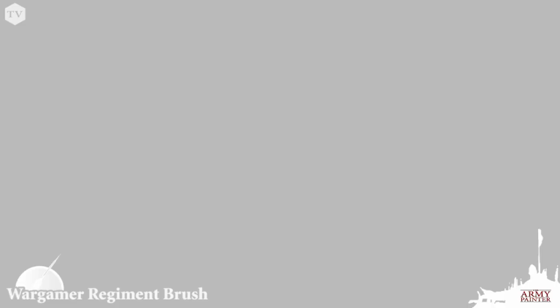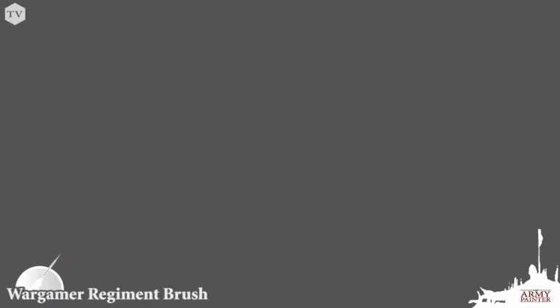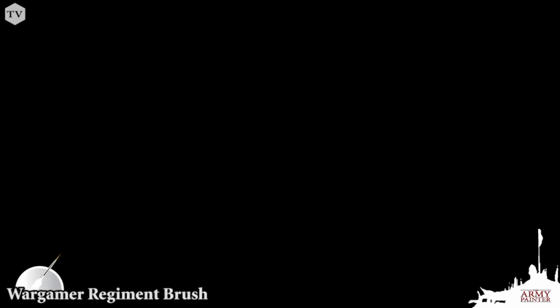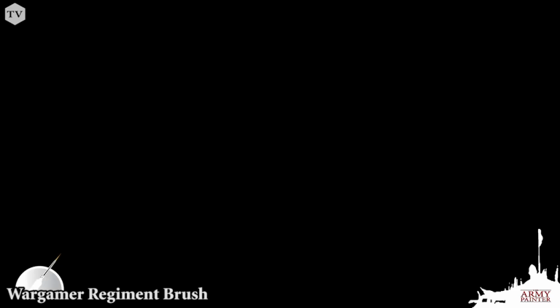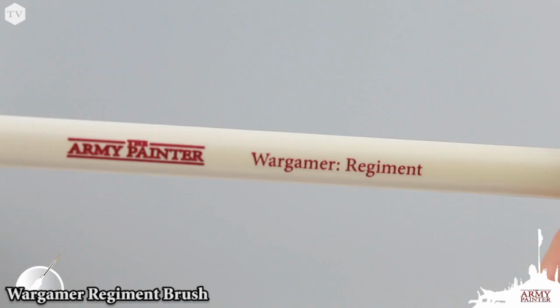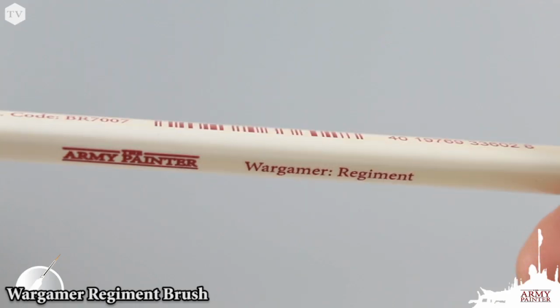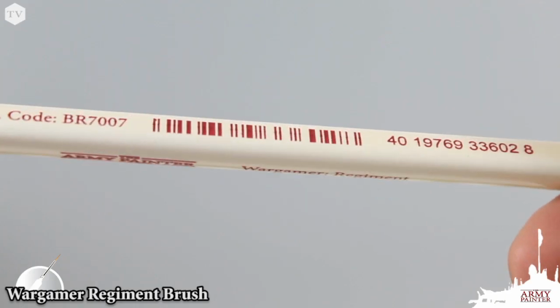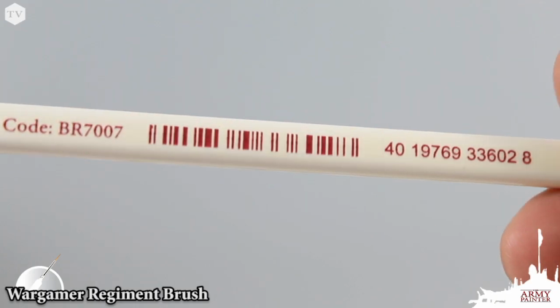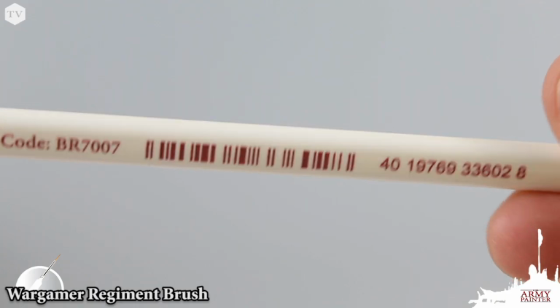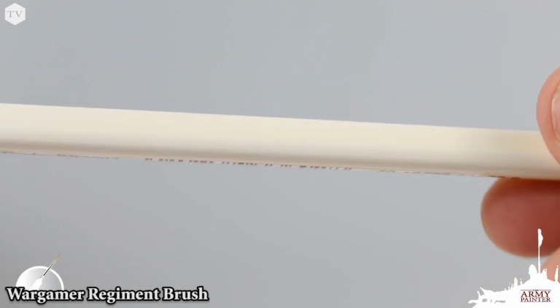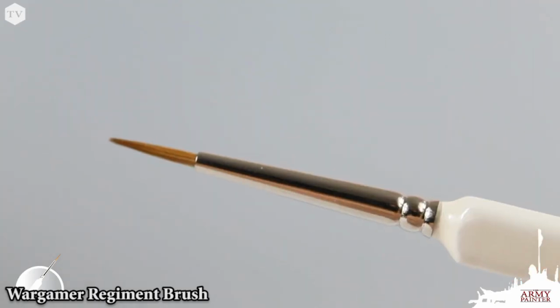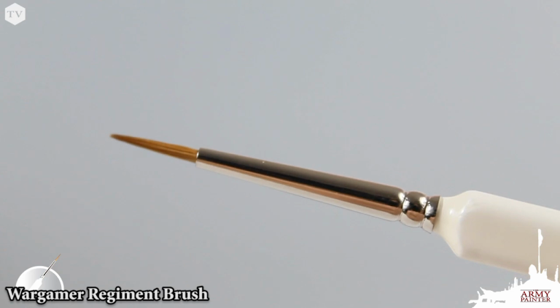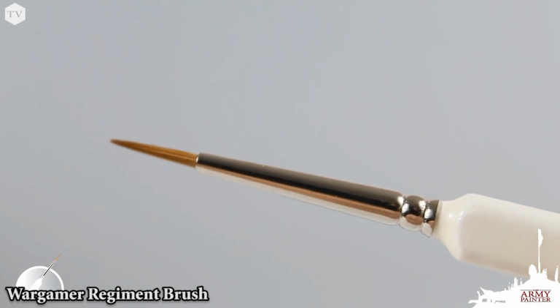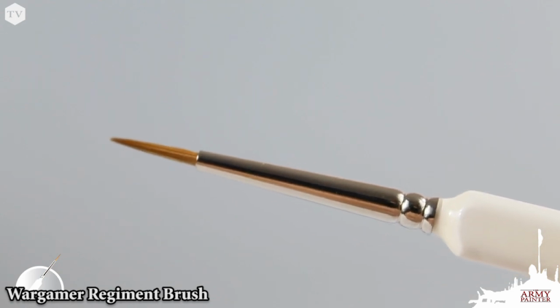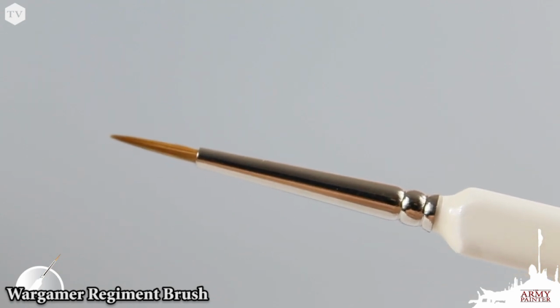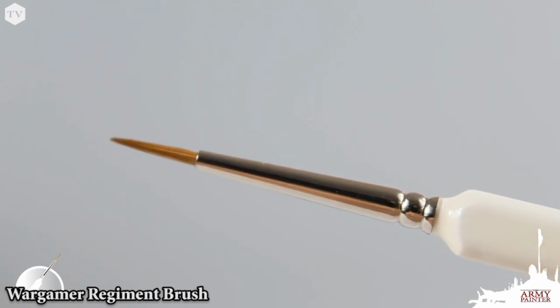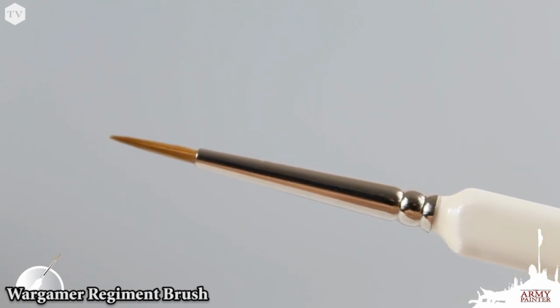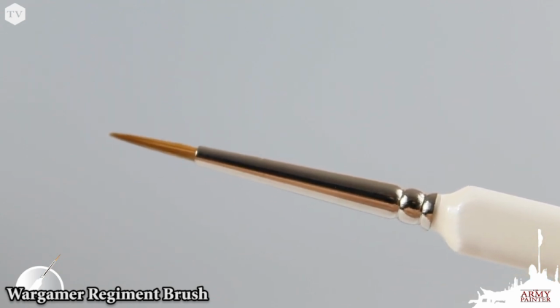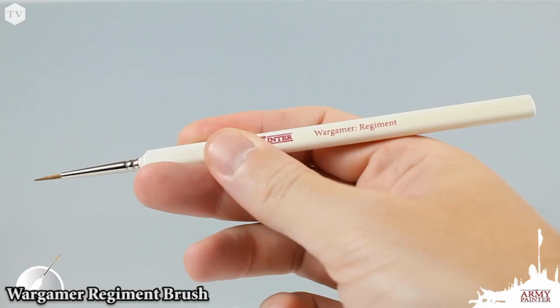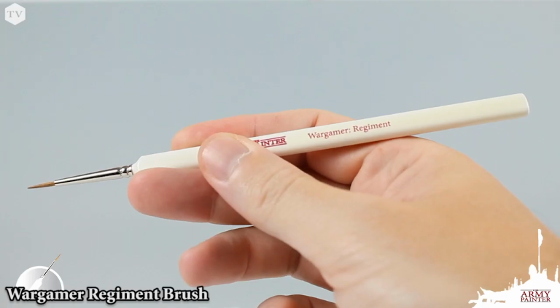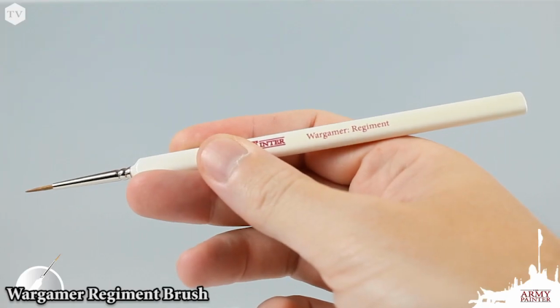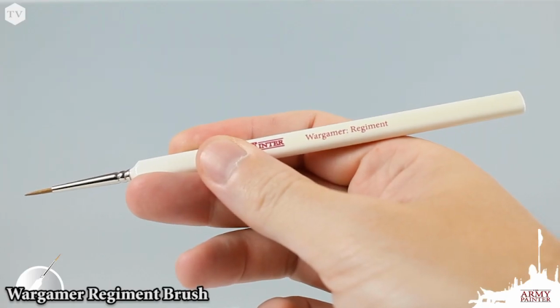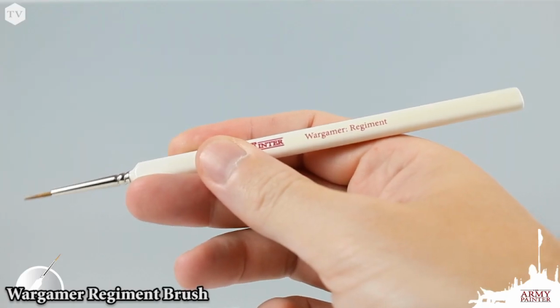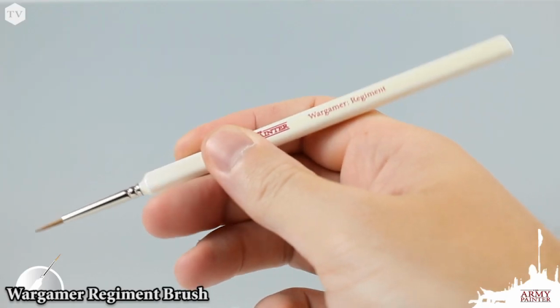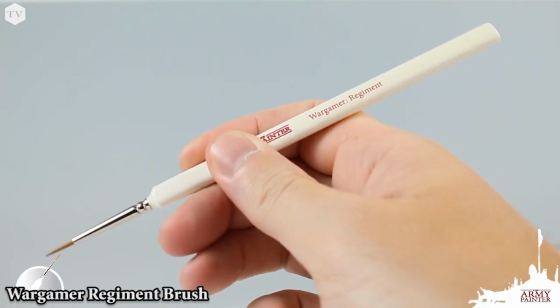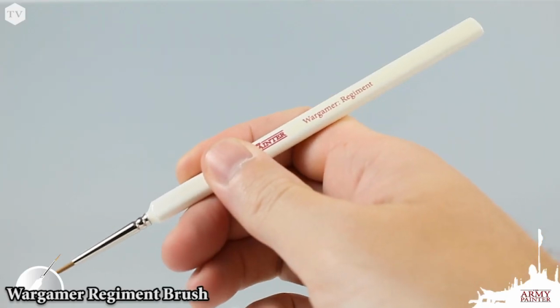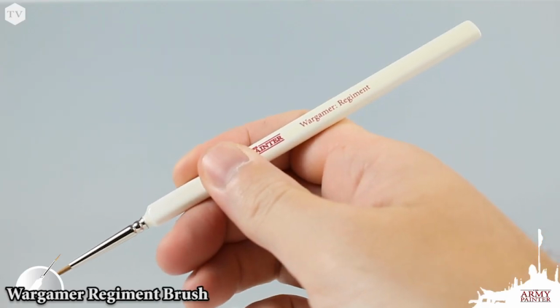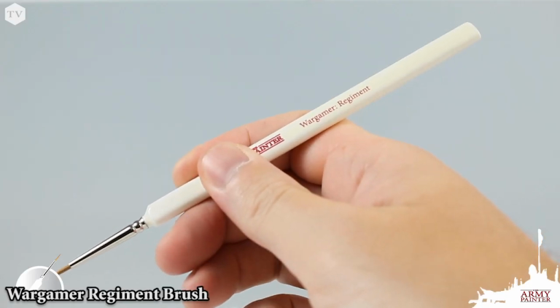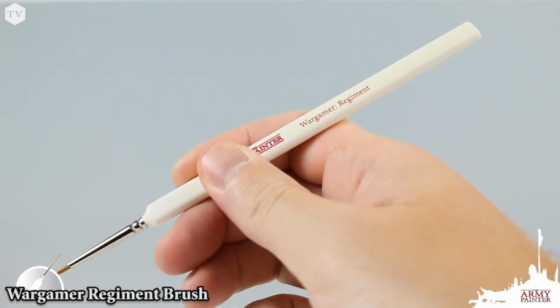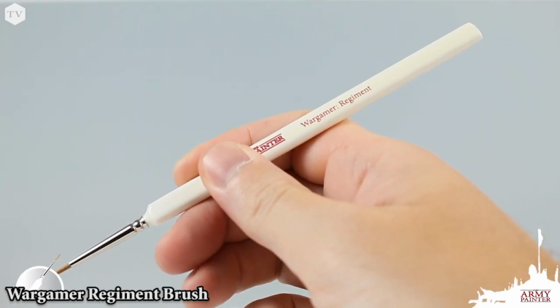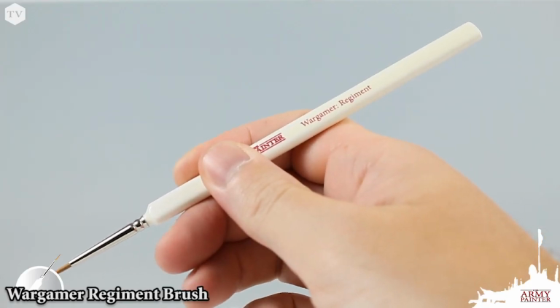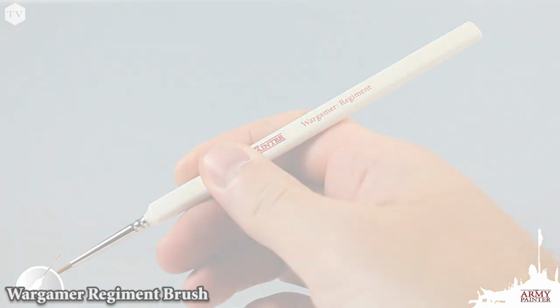The set also includes our Wargamer Regiment Brush, handmade in Germany using top-quality Rotmarter Sable and our patented ergonomic brush handles.